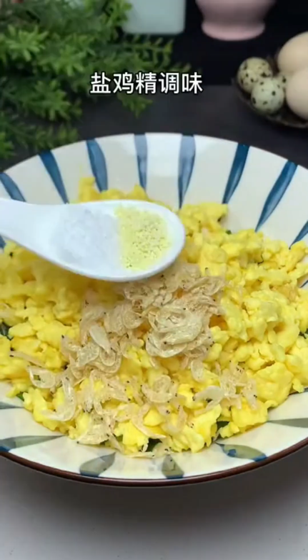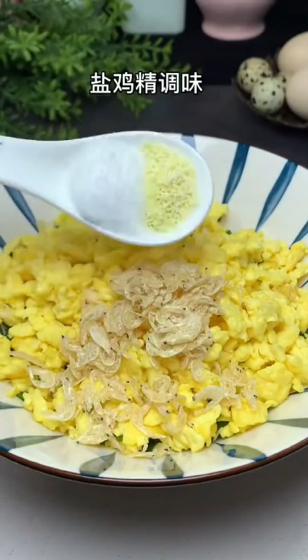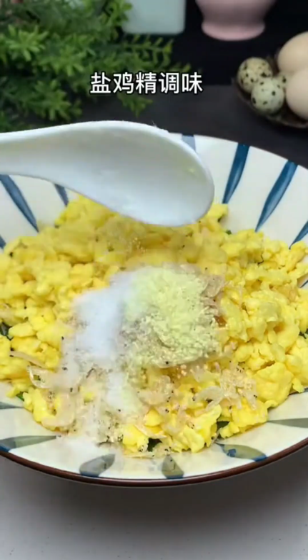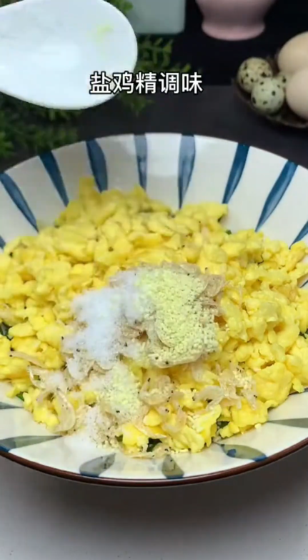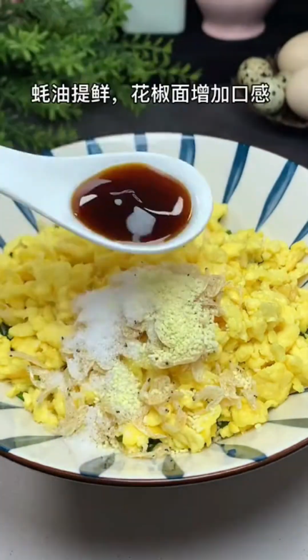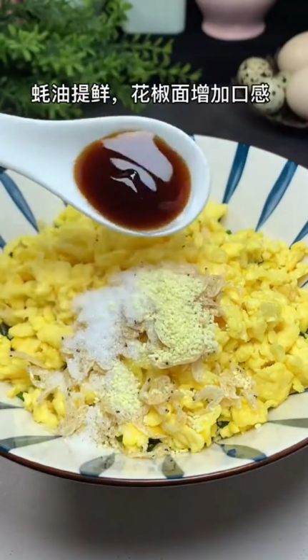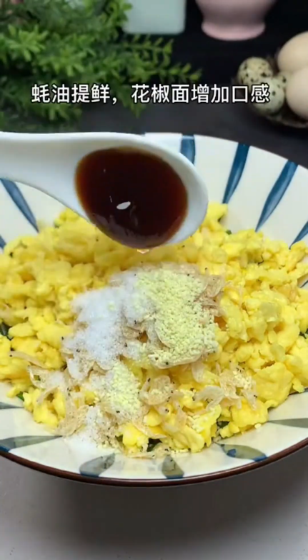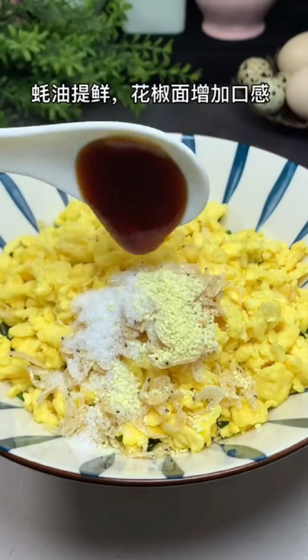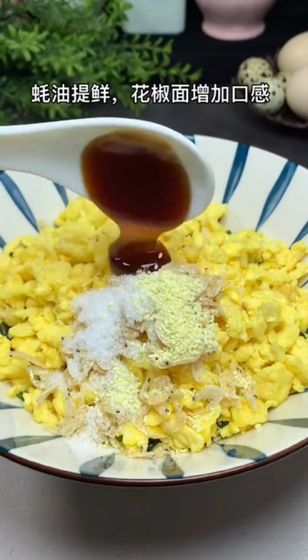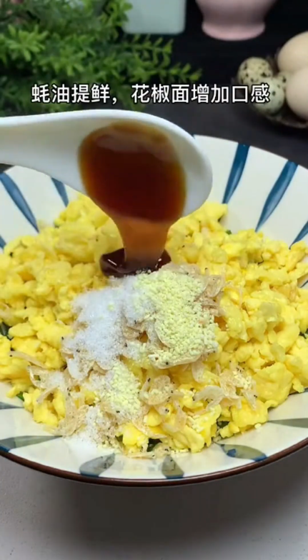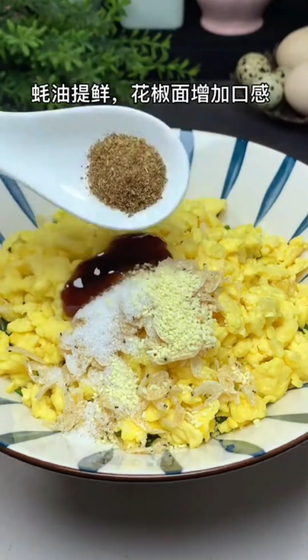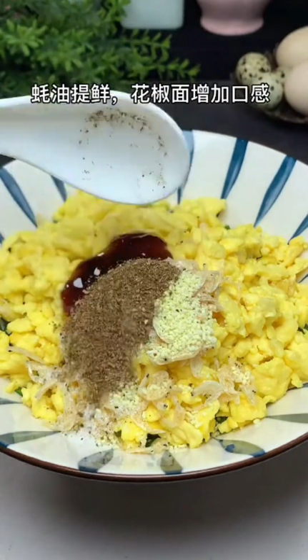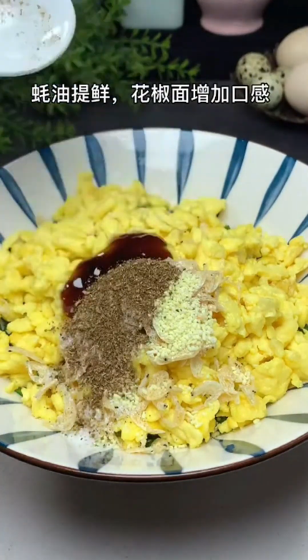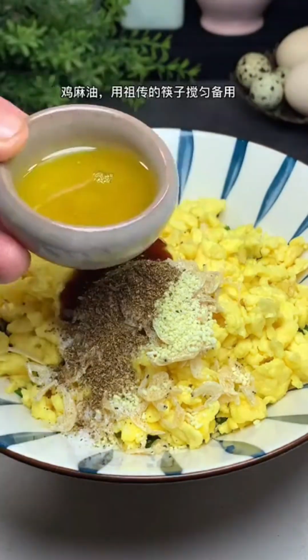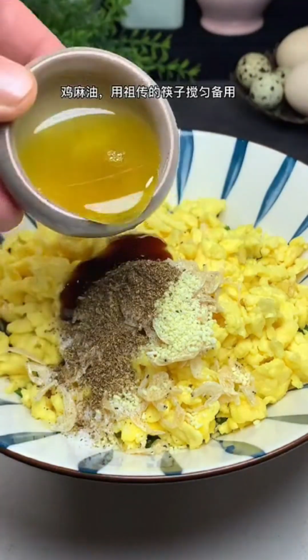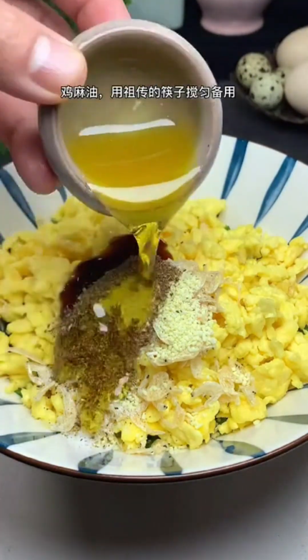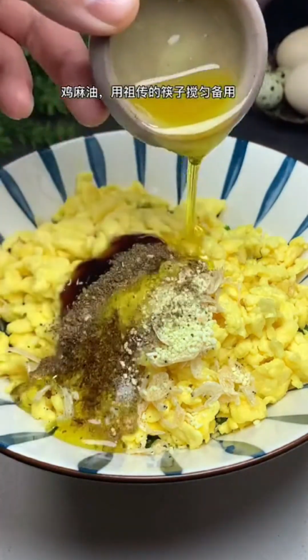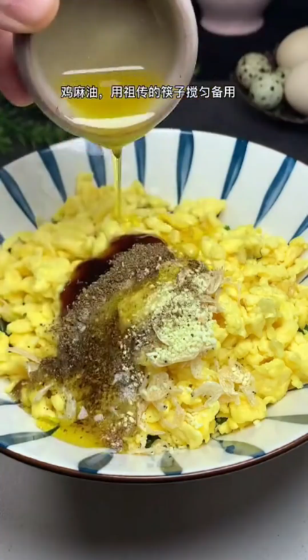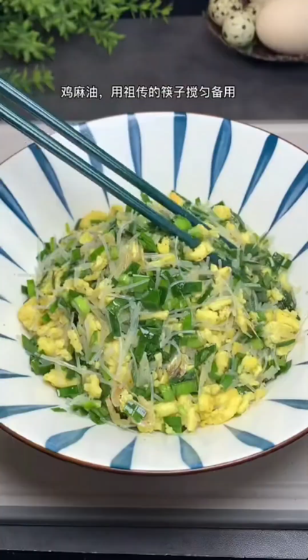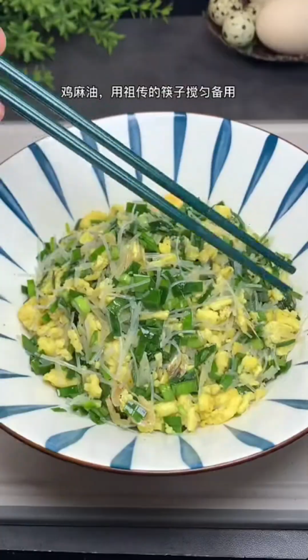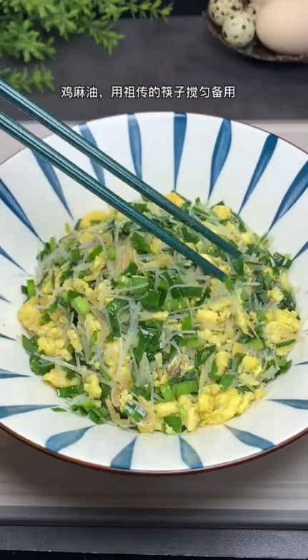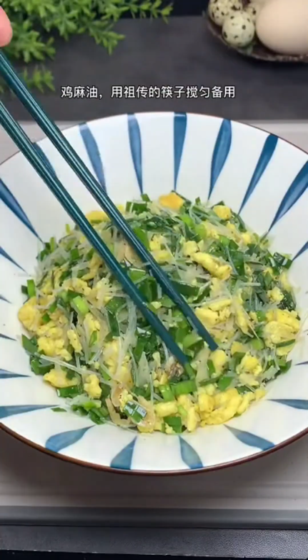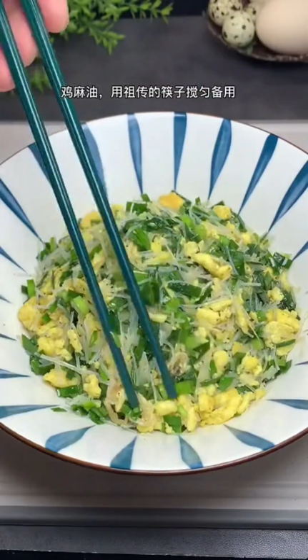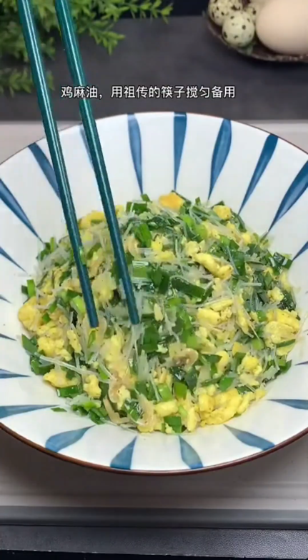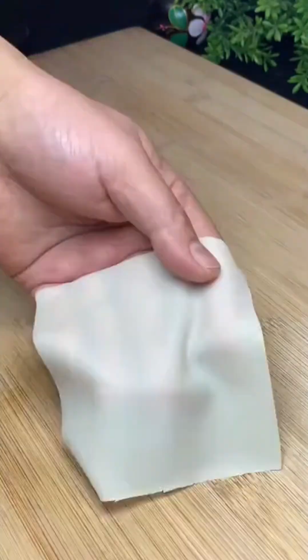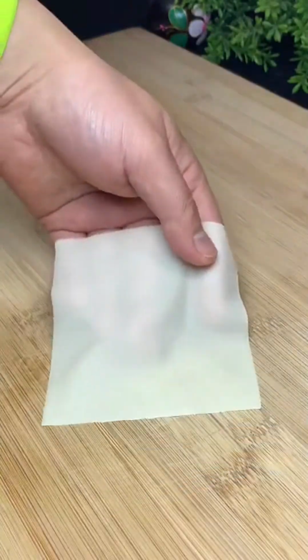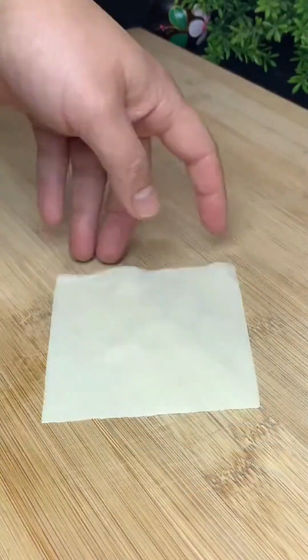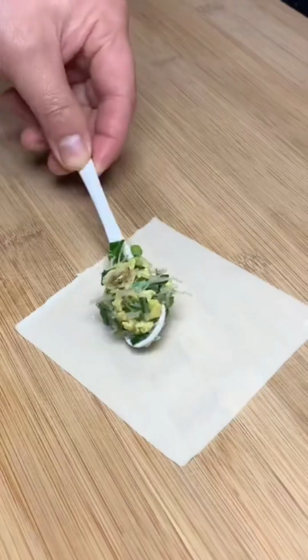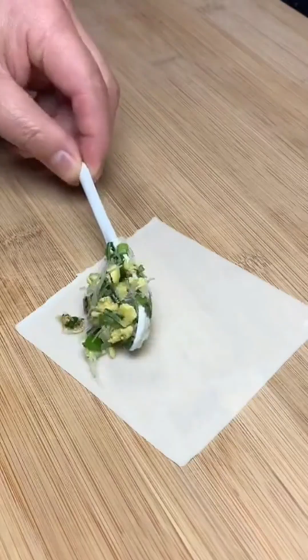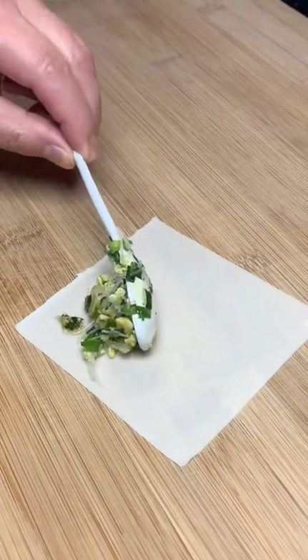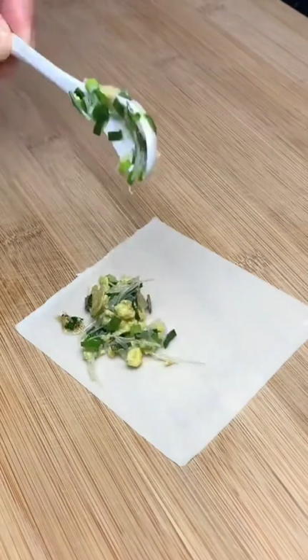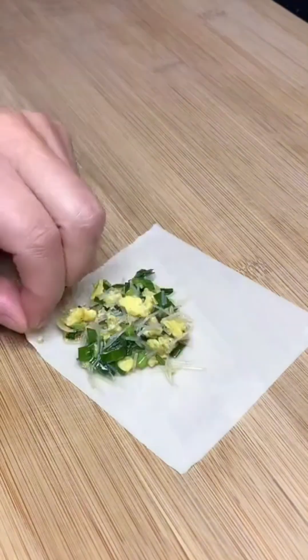Prepare glass noodles, chives, scrambled eggs, and inexpensive dried shrimp, seasoned with salt, chicken bouillon, oyster sauce for flavor, Sichuan peppercorn powder for texture, and sesame oil for fragrance. Mix everything well with chopsticks, then wrap the egg mixture in the wonton wrappers.